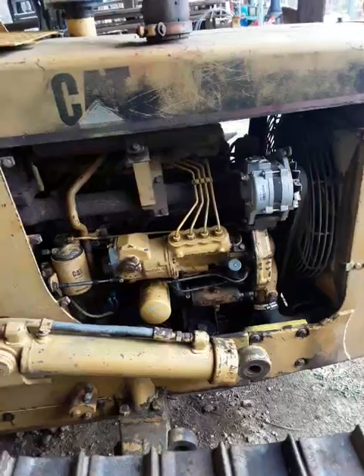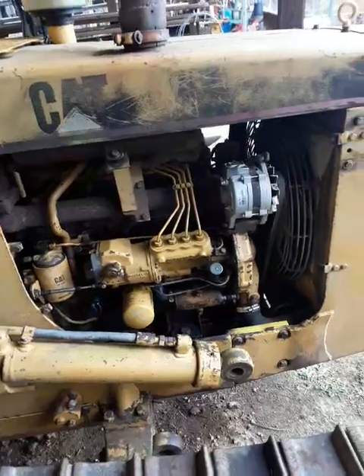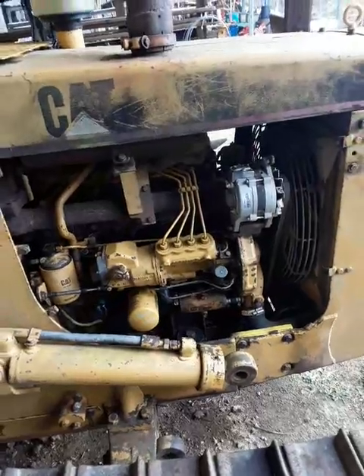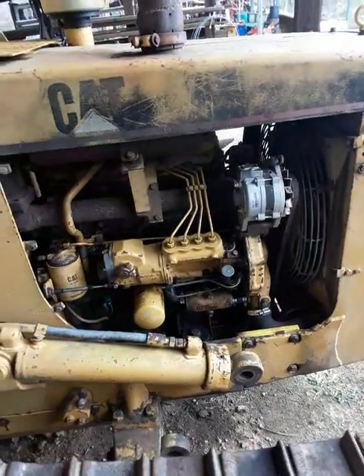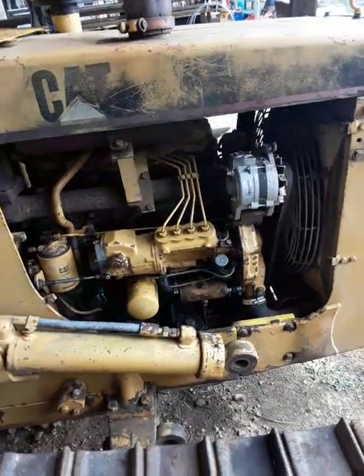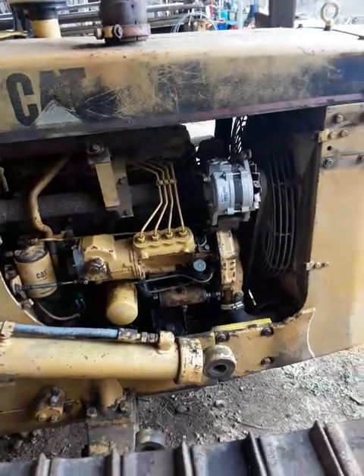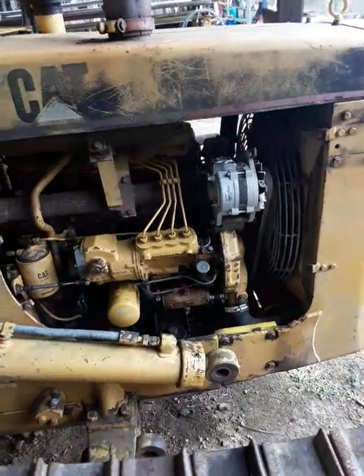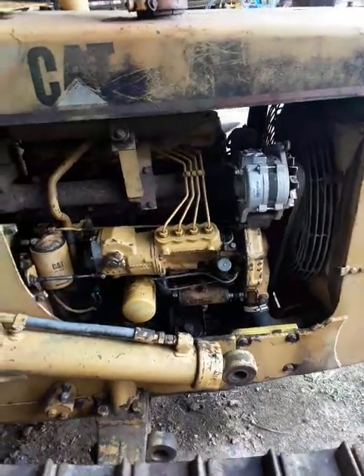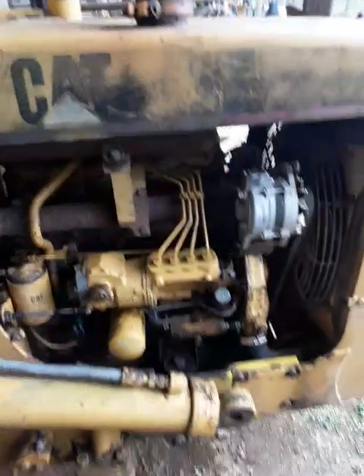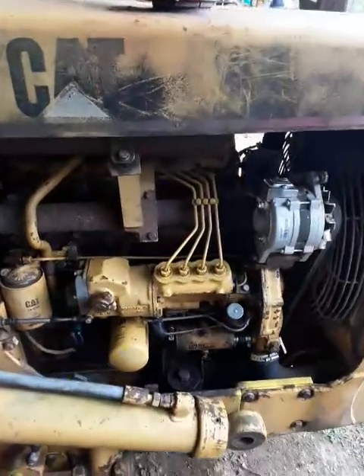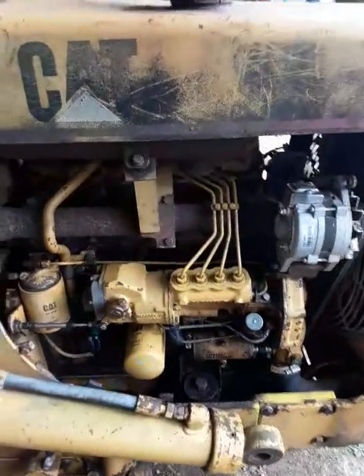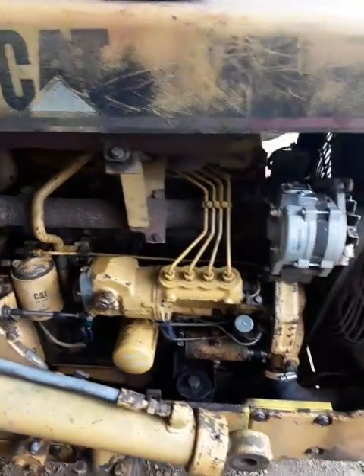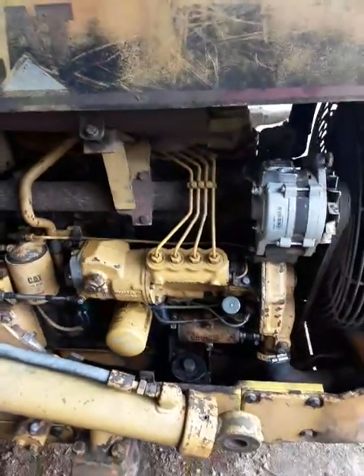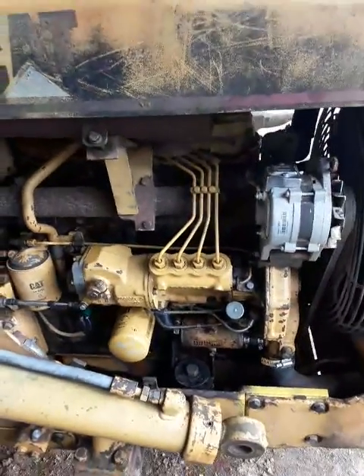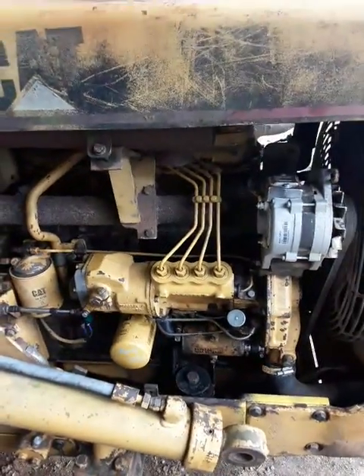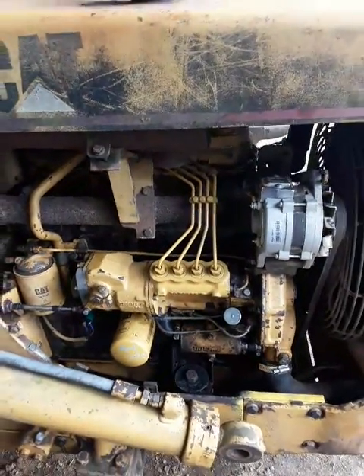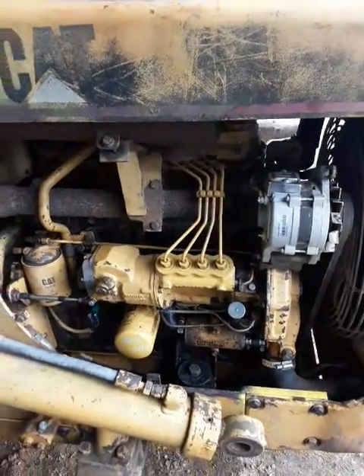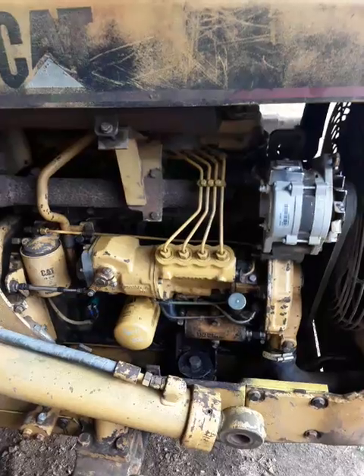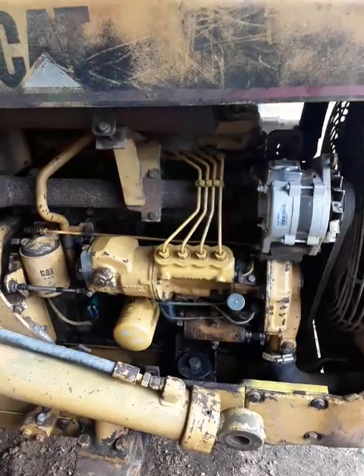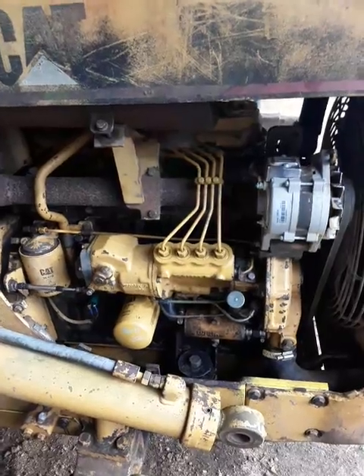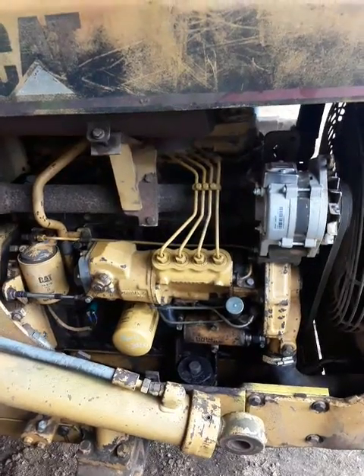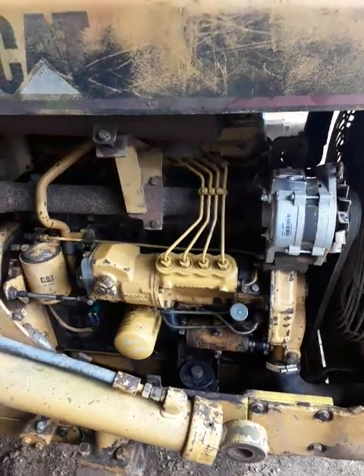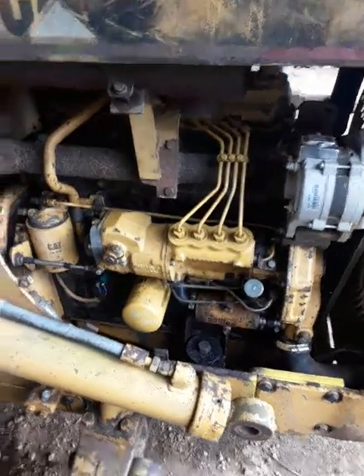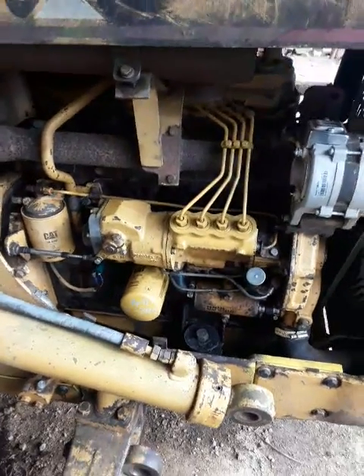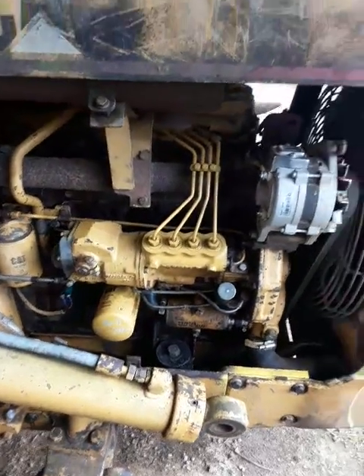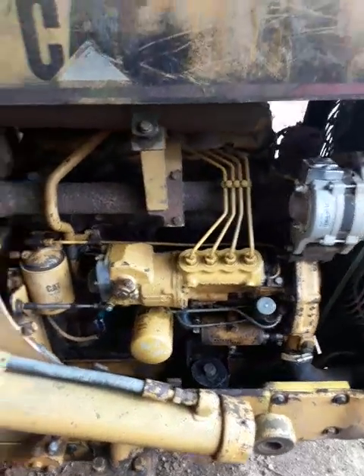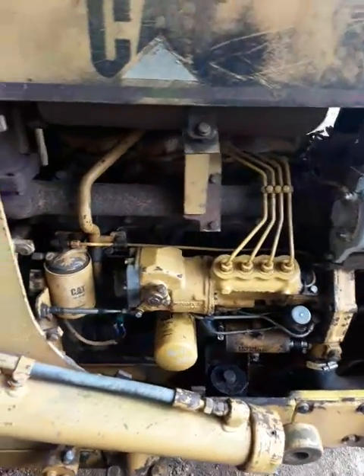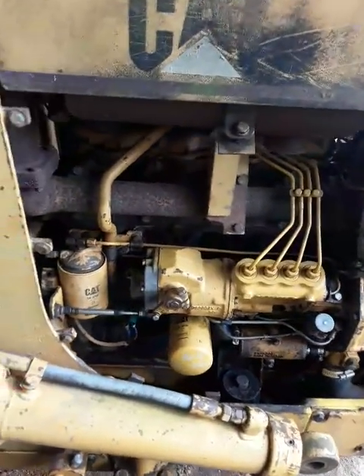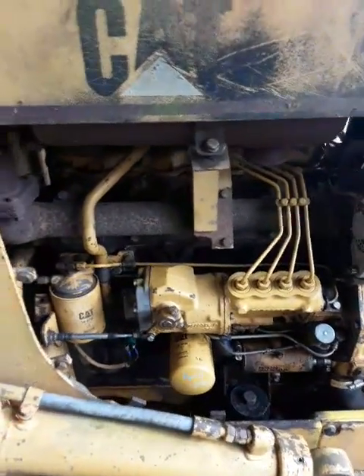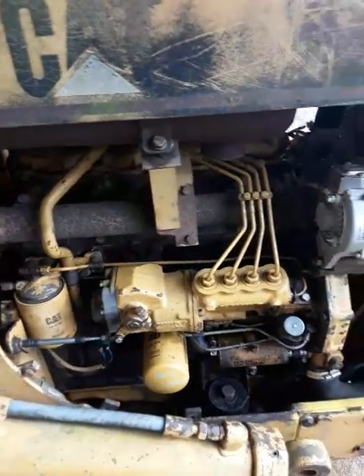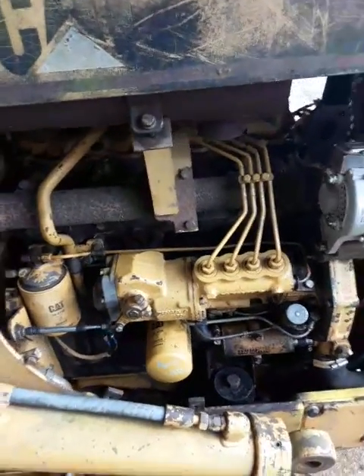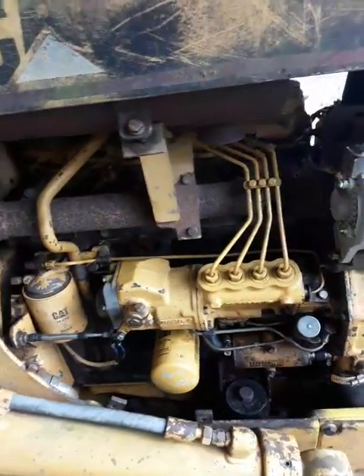Today I'm working on a D3B. This one ran kind of rough for a while and I finally pulled this fuel pump off and had it rebuilt. It had some broken parts in it.